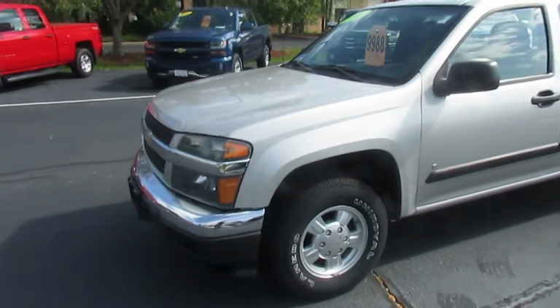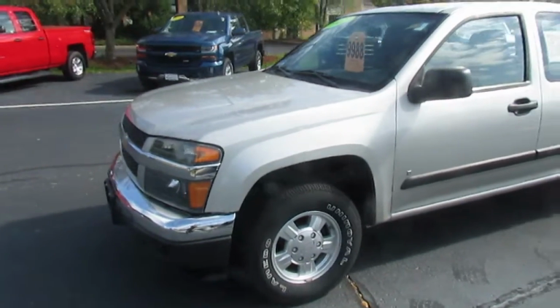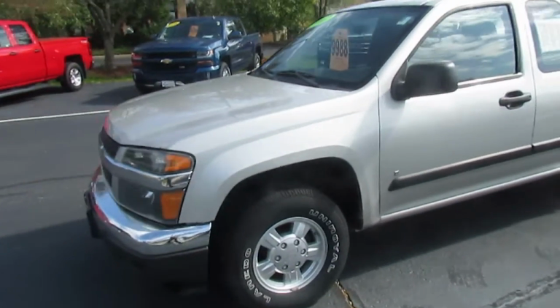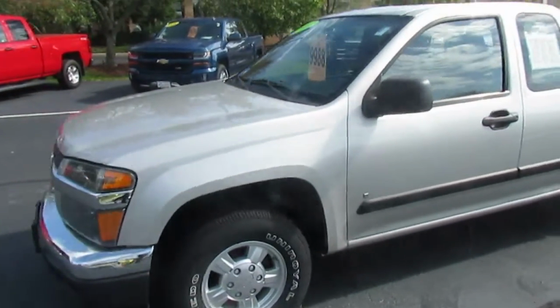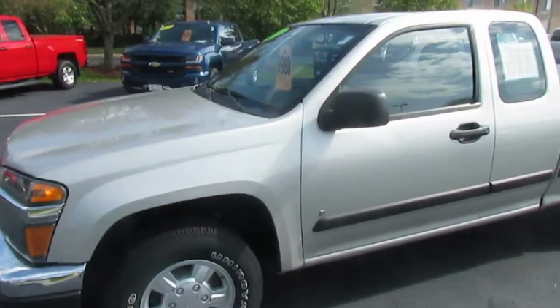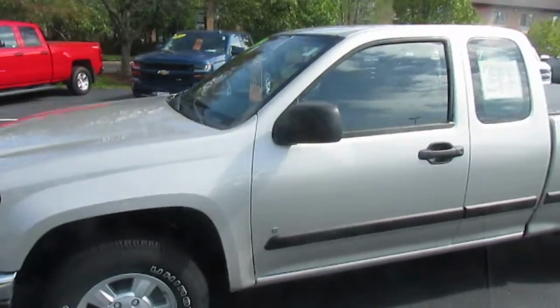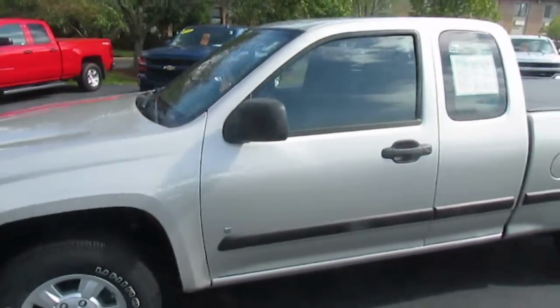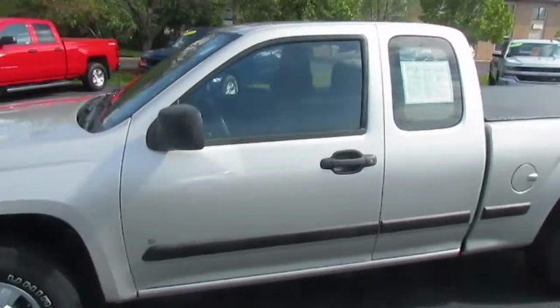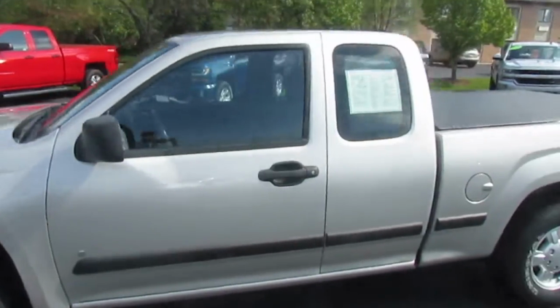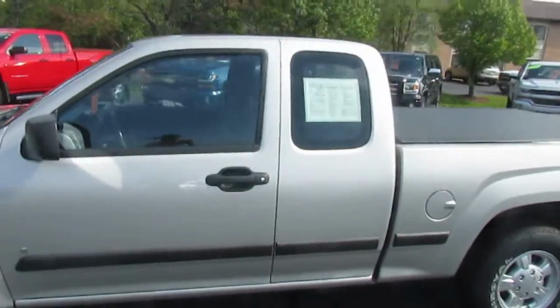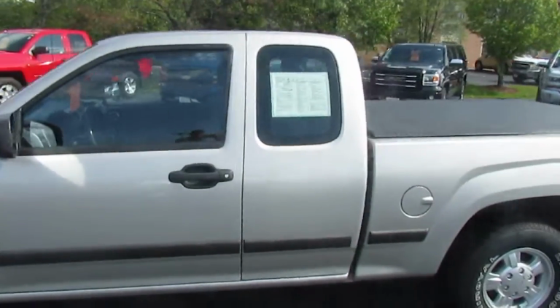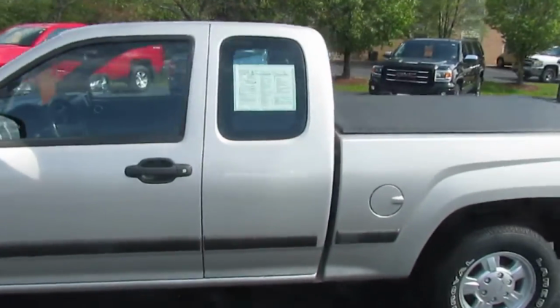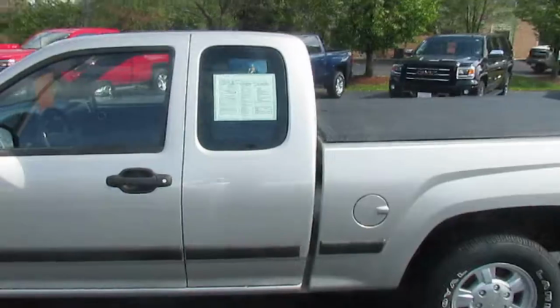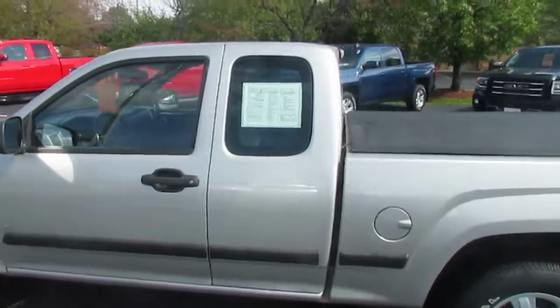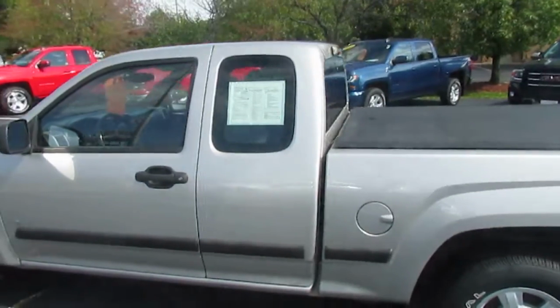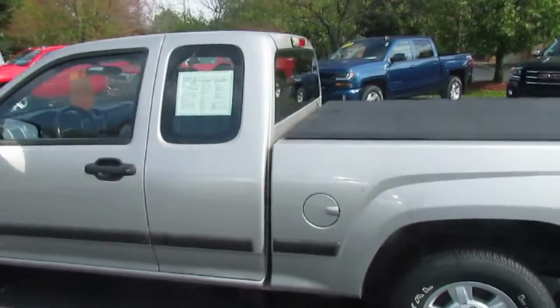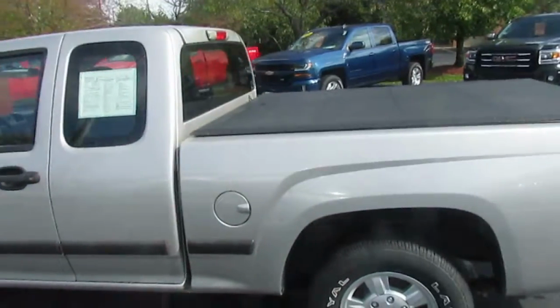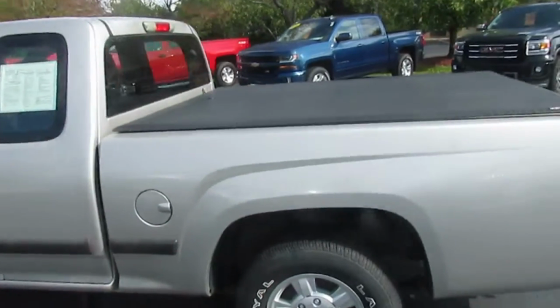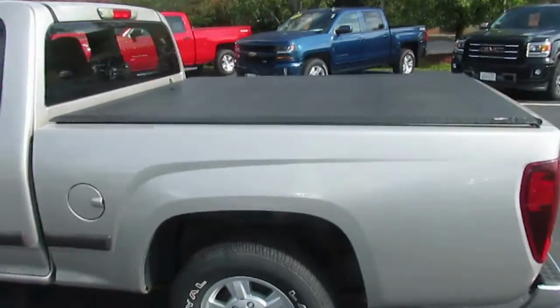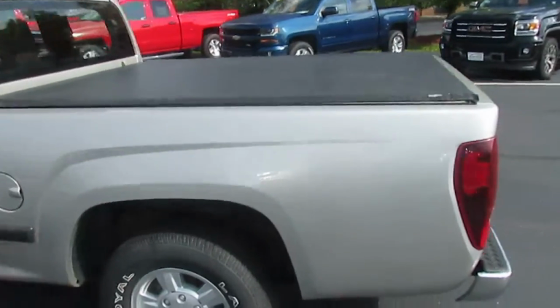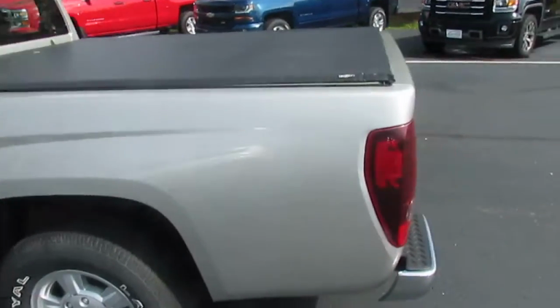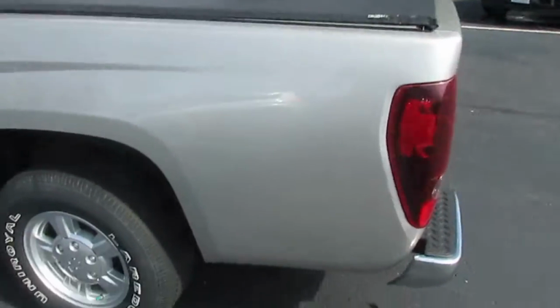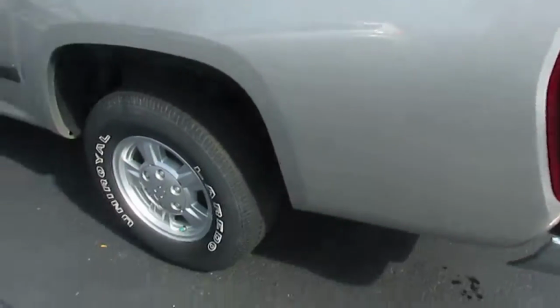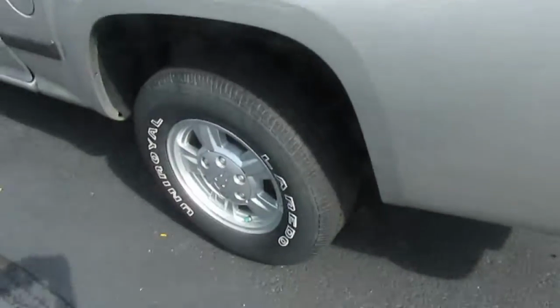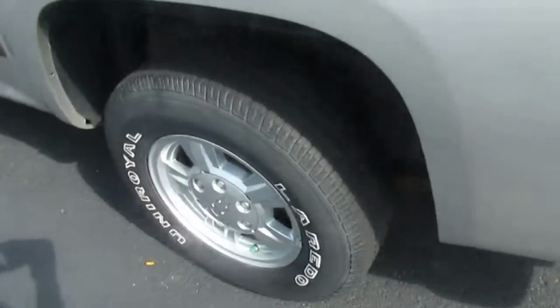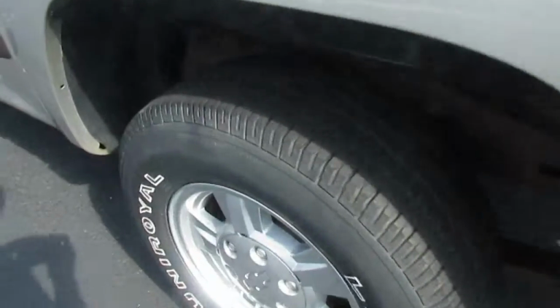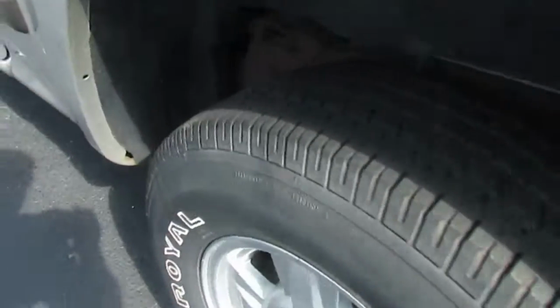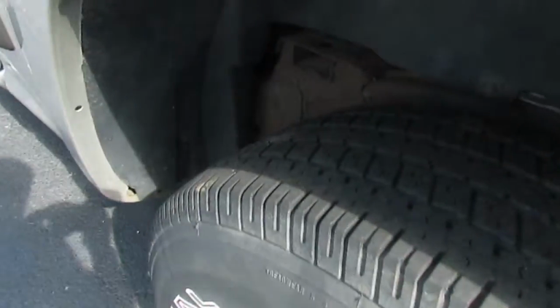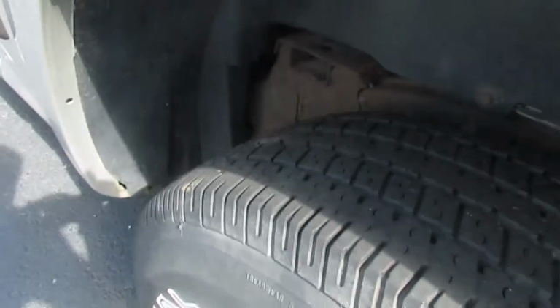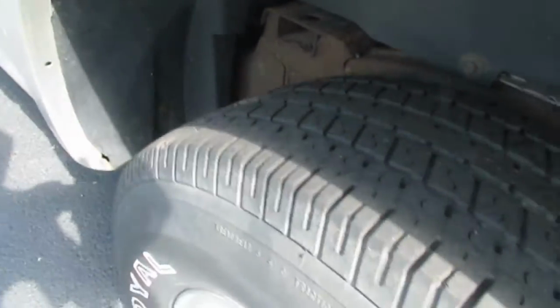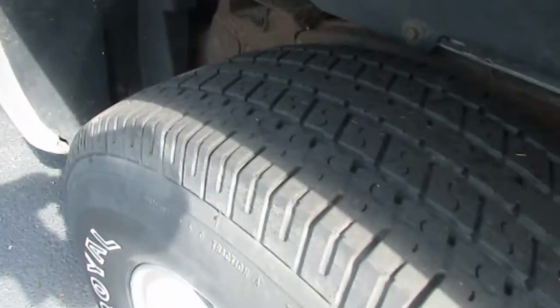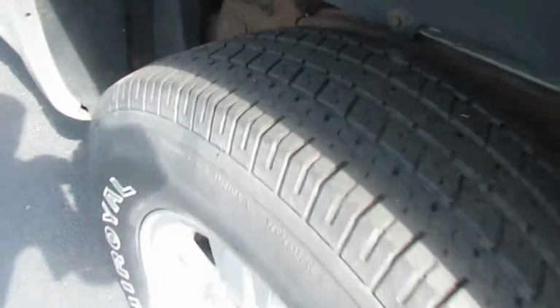It's a pretty clean little vehicle here. It's got the tonneau cover on it. Tires are in really good shape.